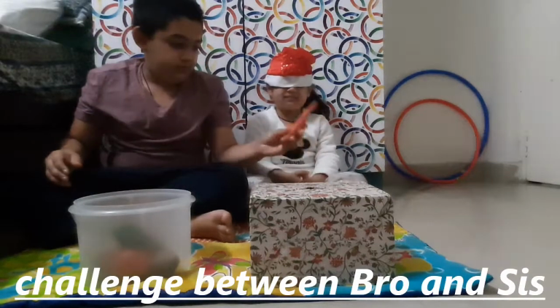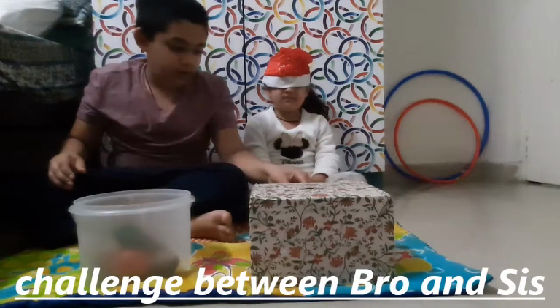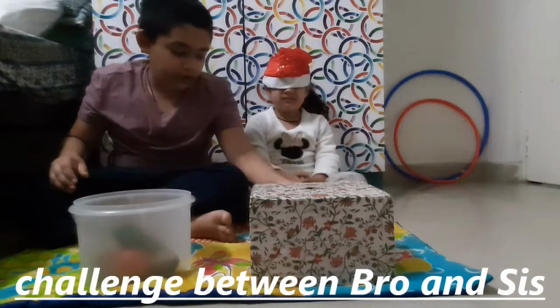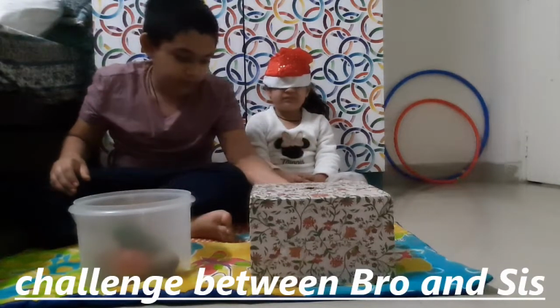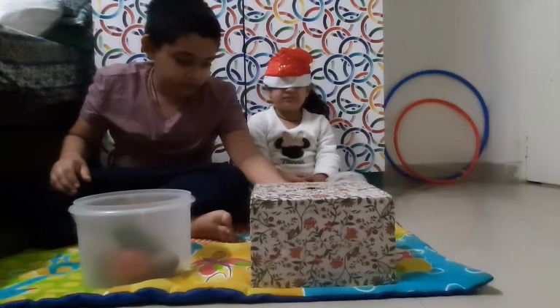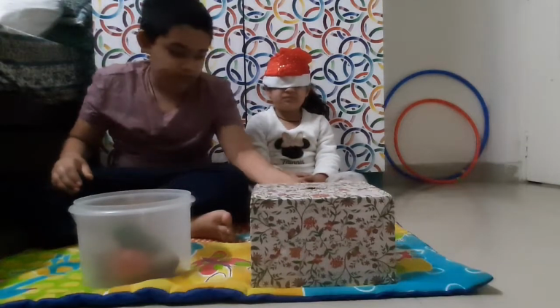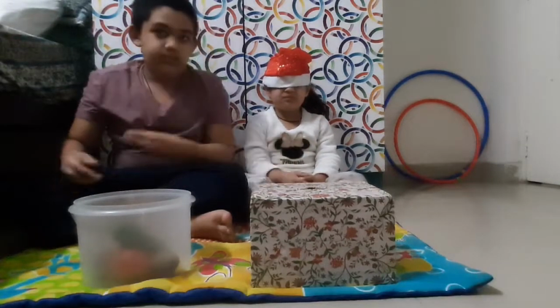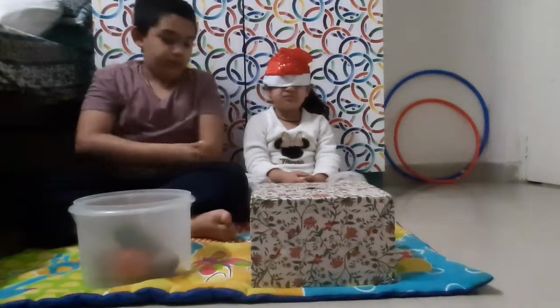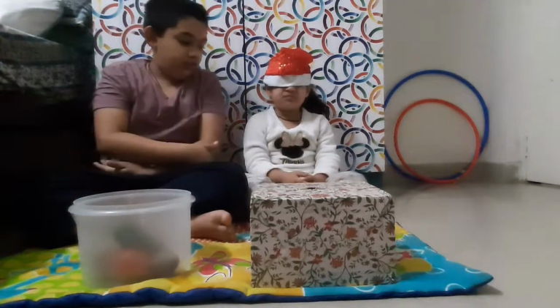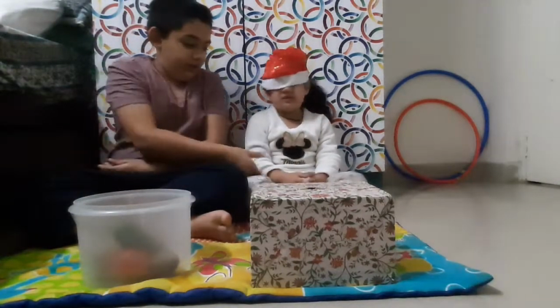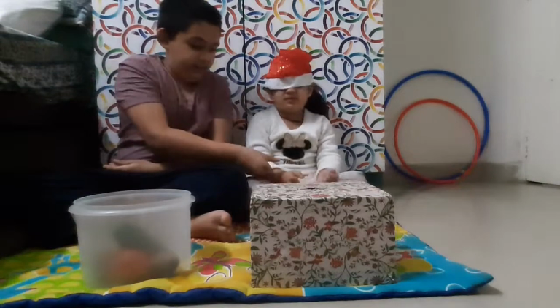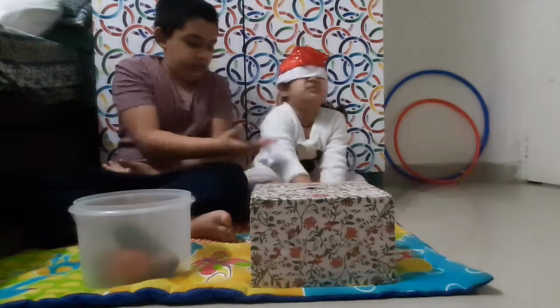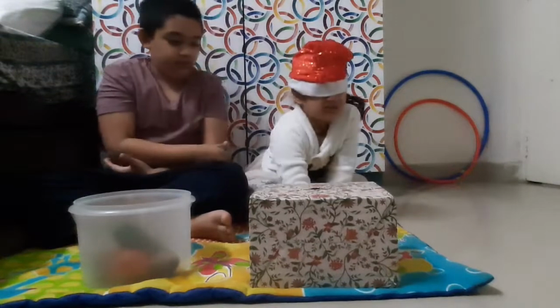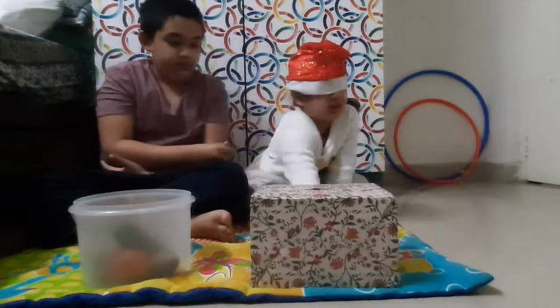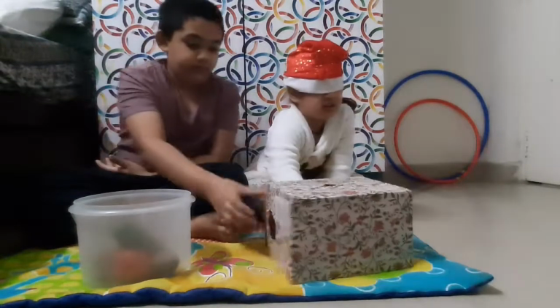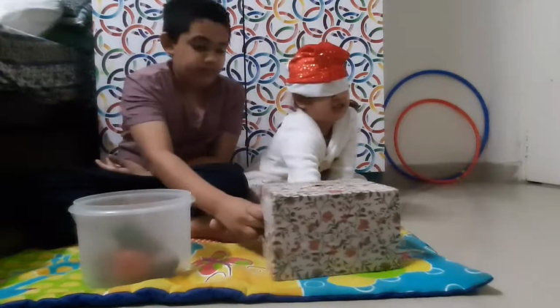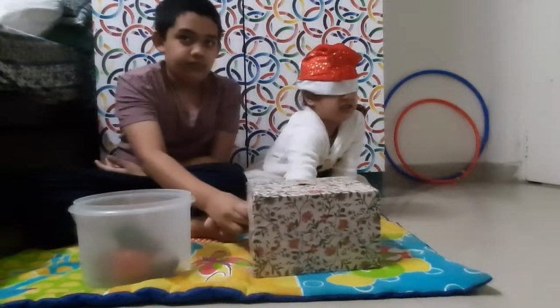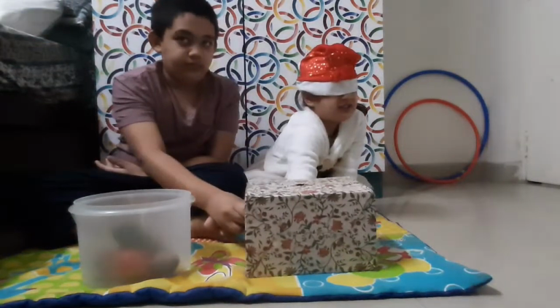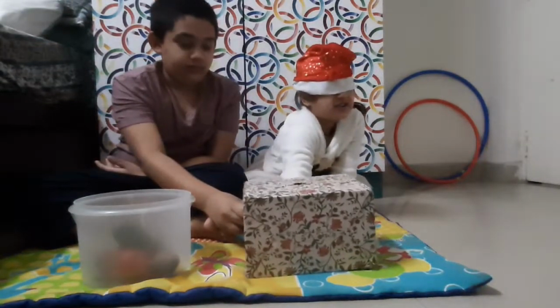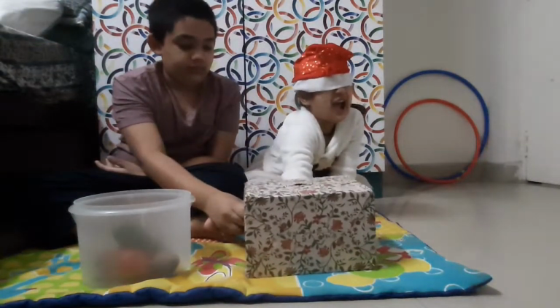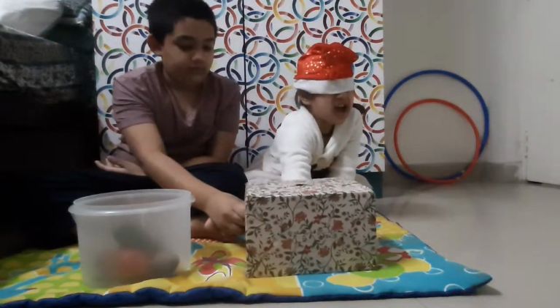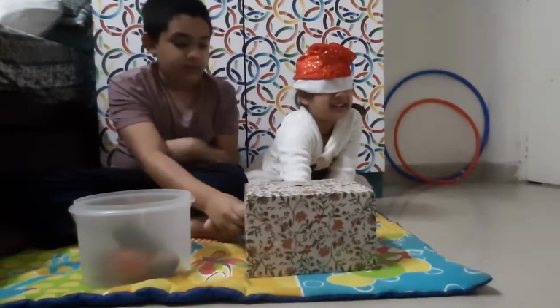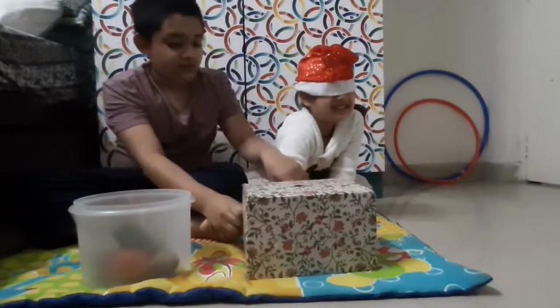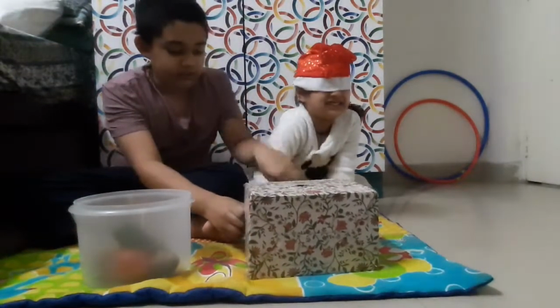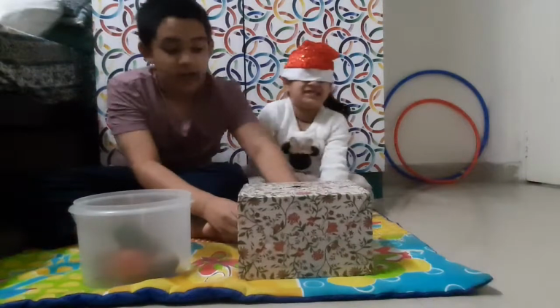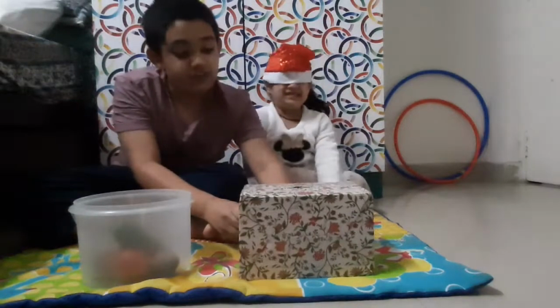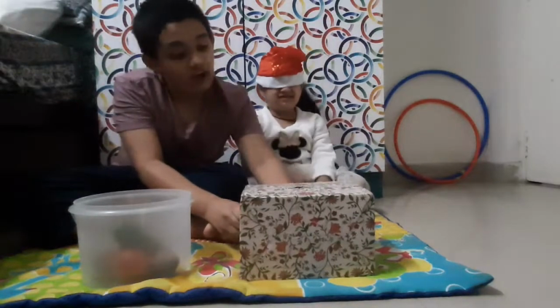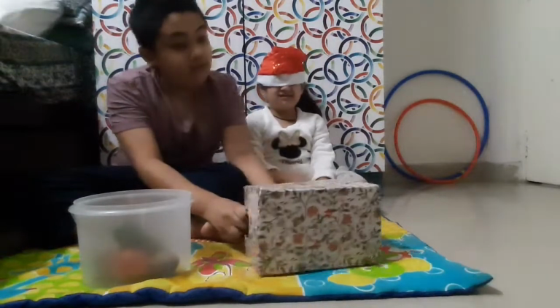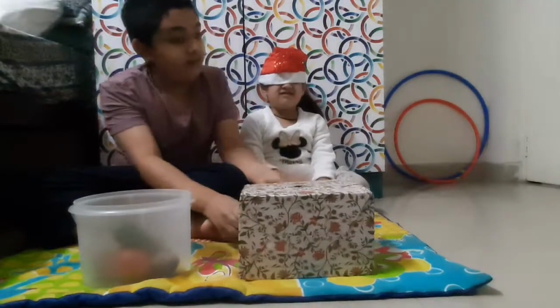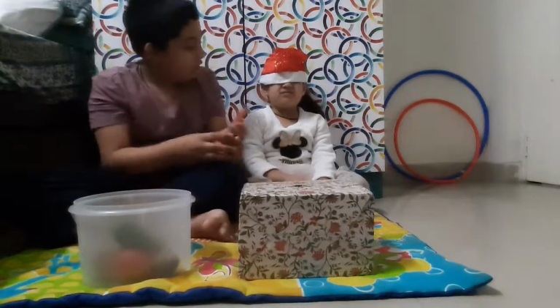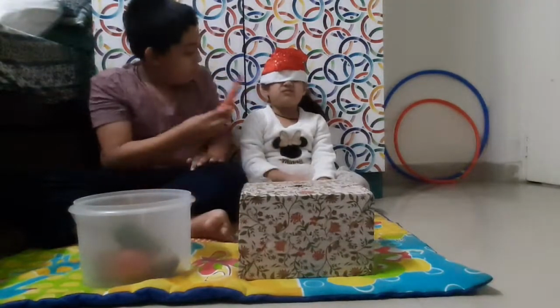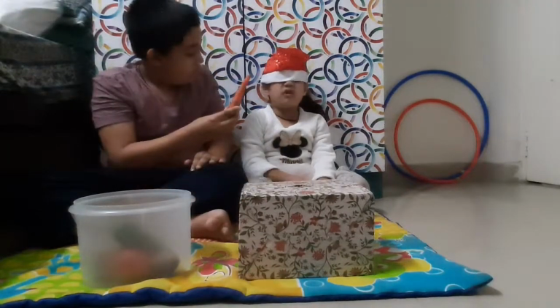Now I am going to put this veggie in the box. Keep your hand inside the box. Carry! Very good. And which color is covered? Orange.